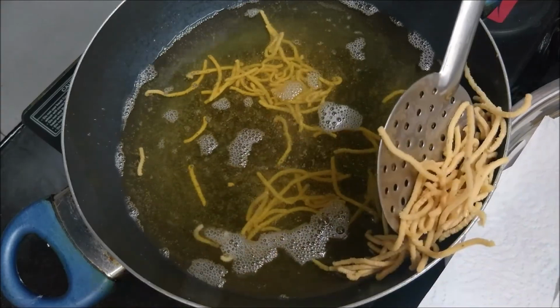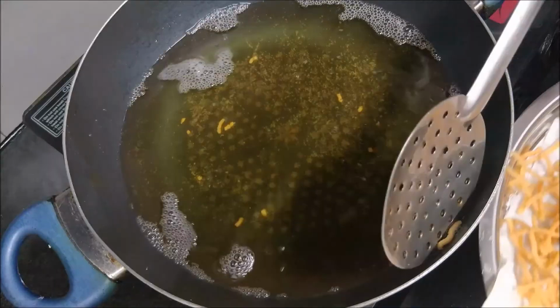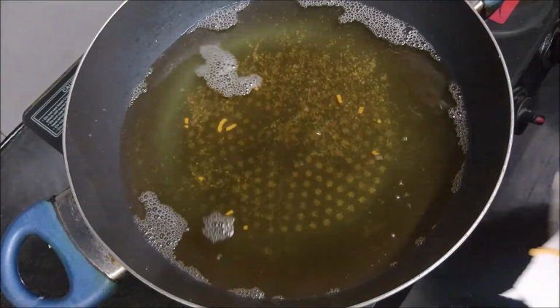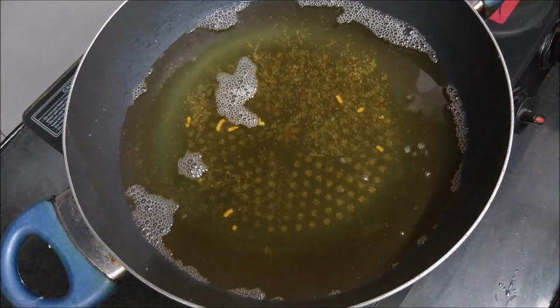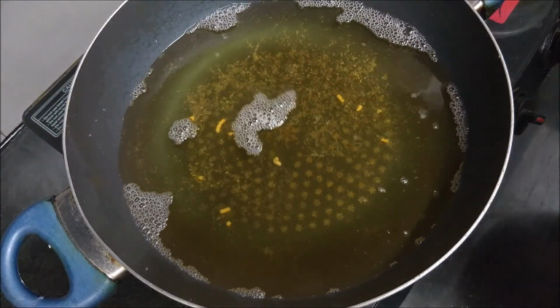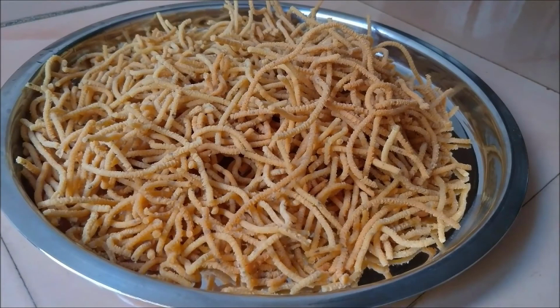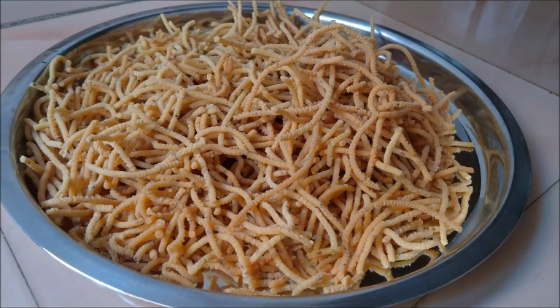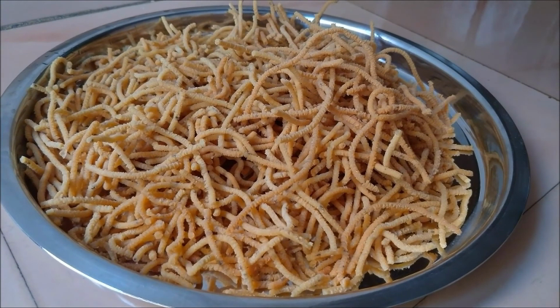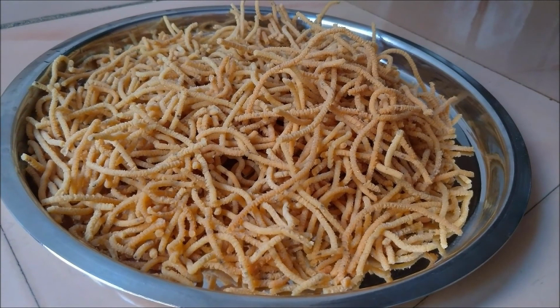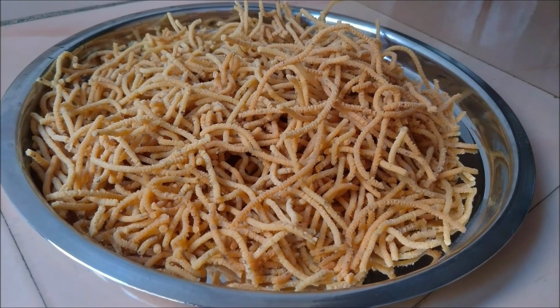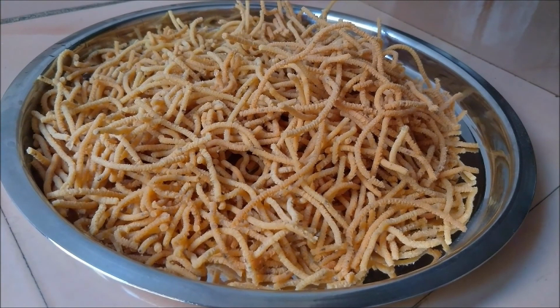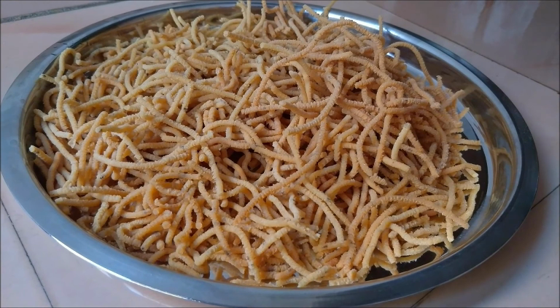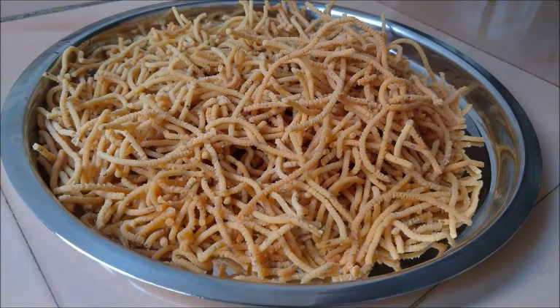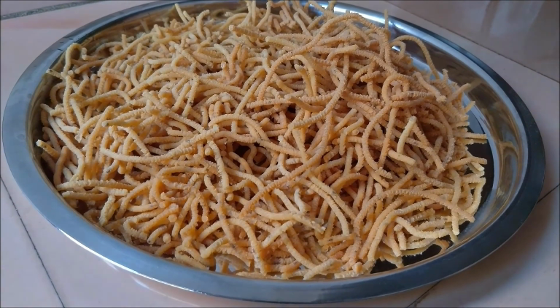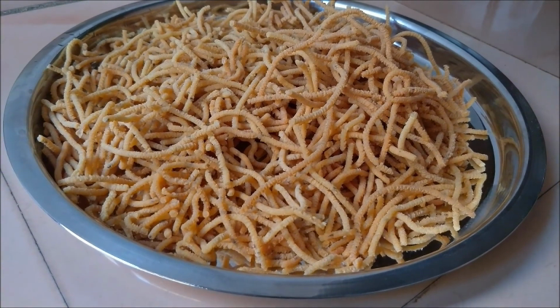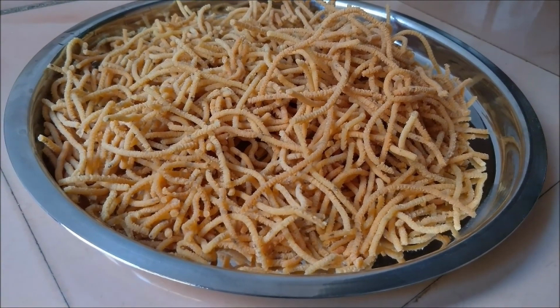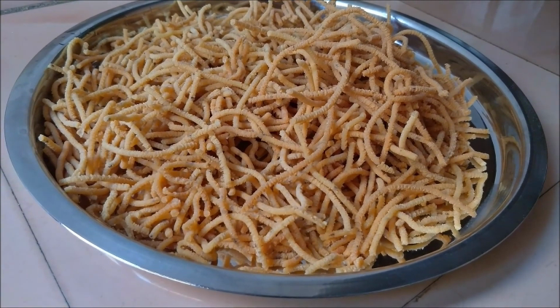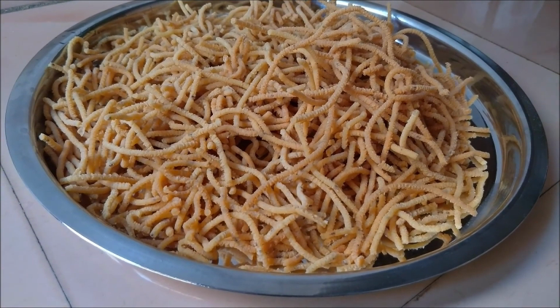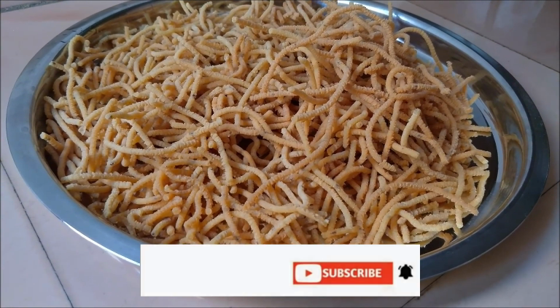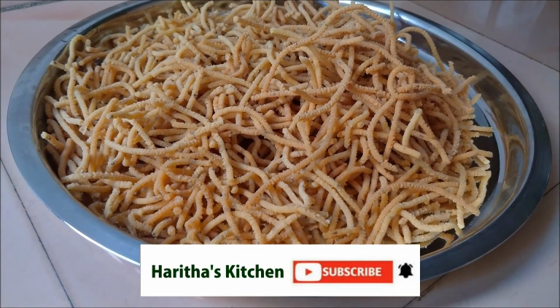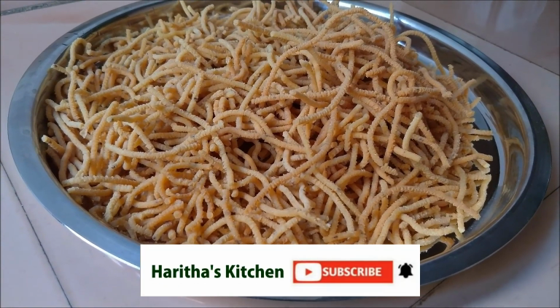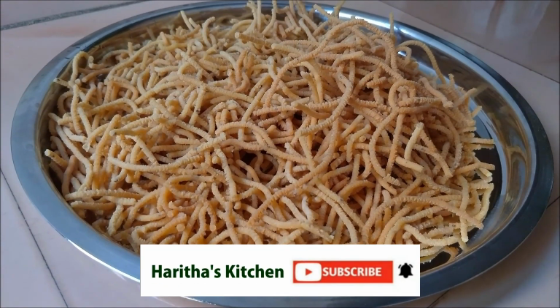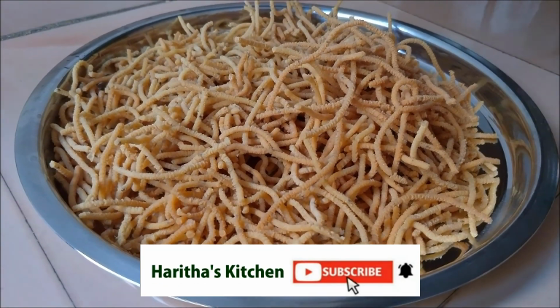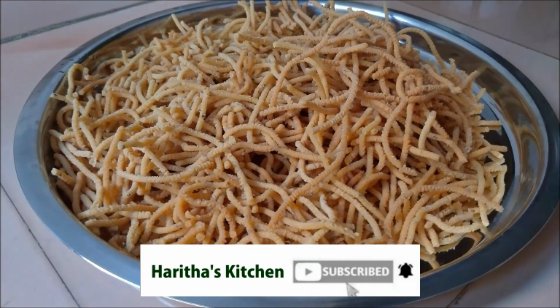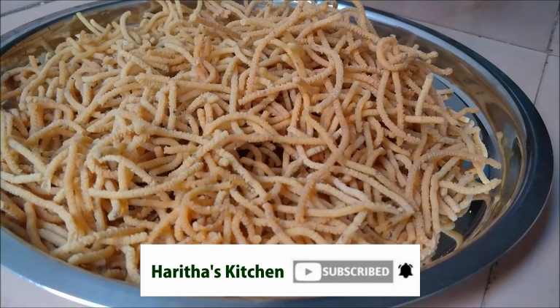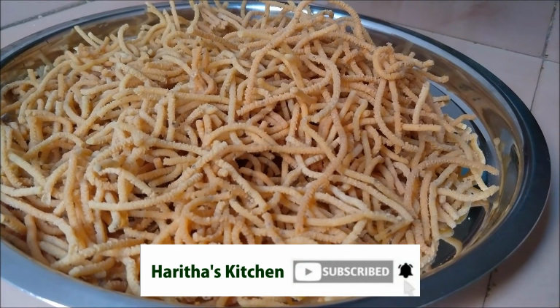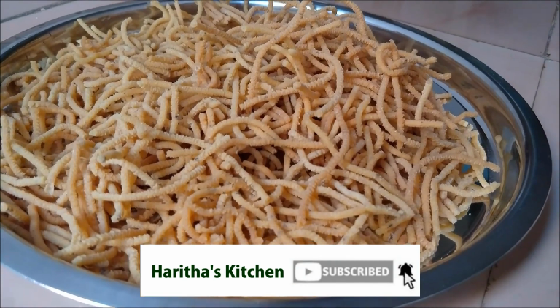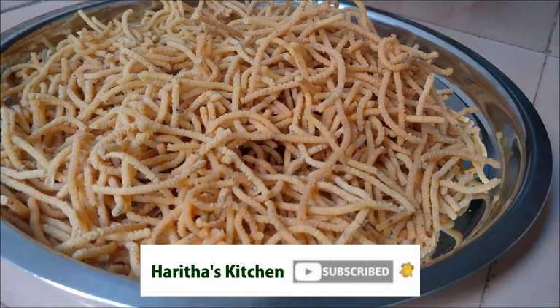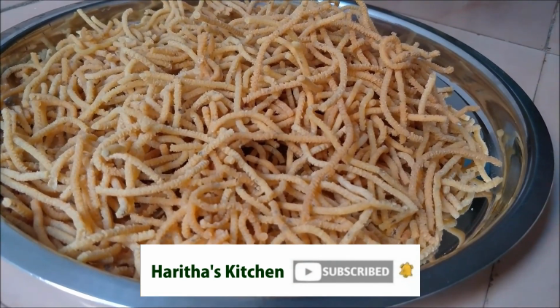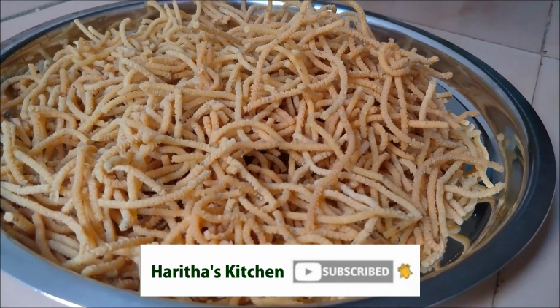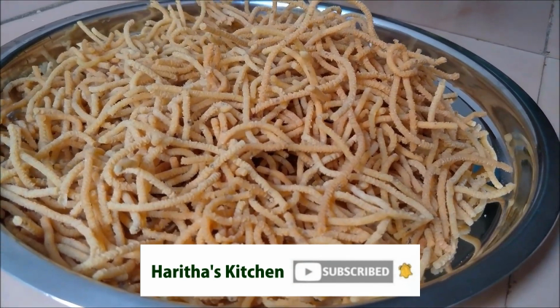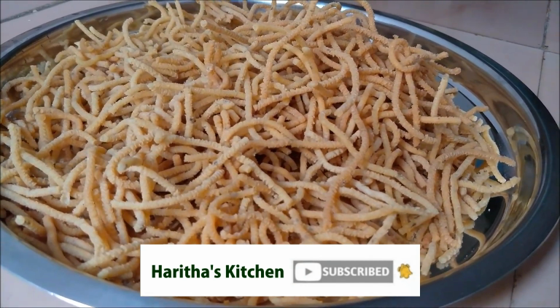Our nice and crunchy besan sev is ready to serve. Do try it out and let us know how it turned out for you. If you like the recipe, please subscribe to our channel and hit the bell symbol for more updates. Thank you.